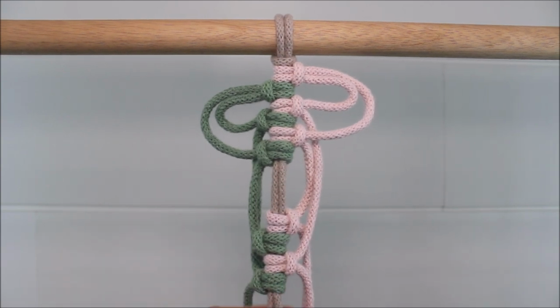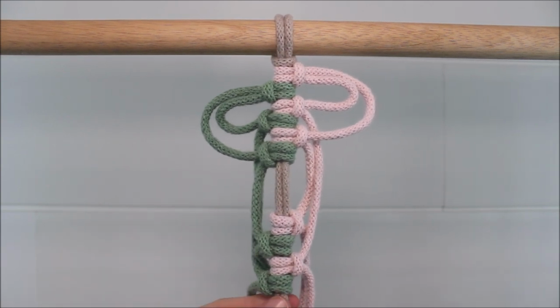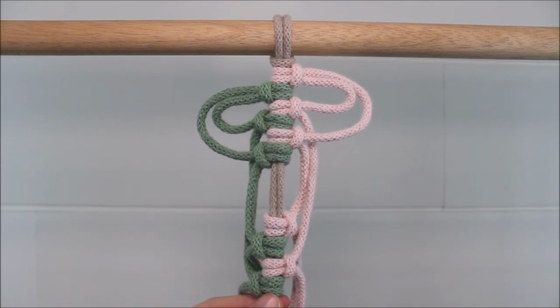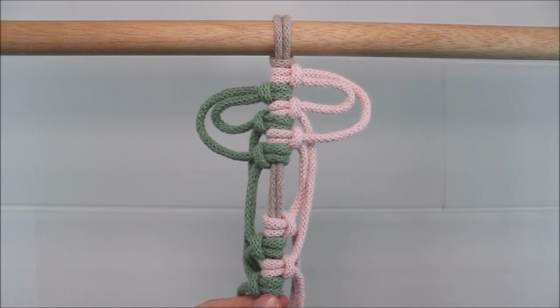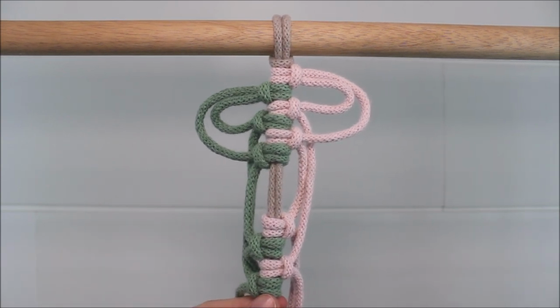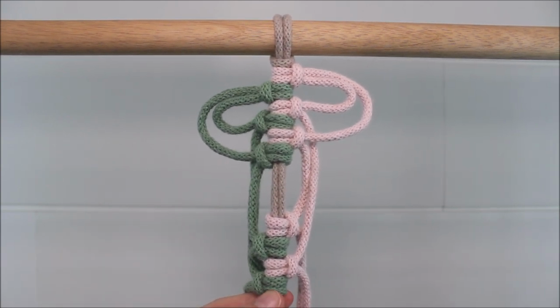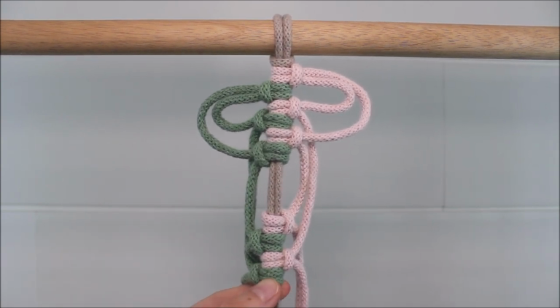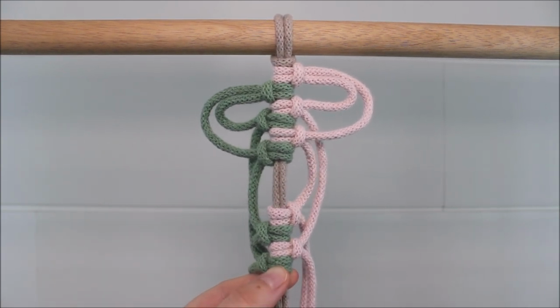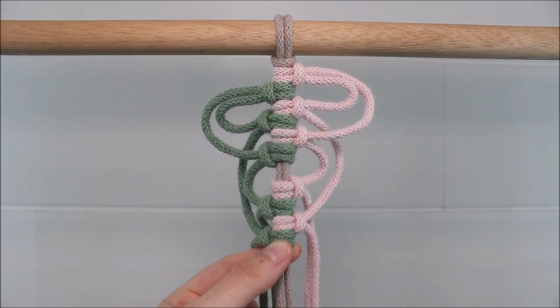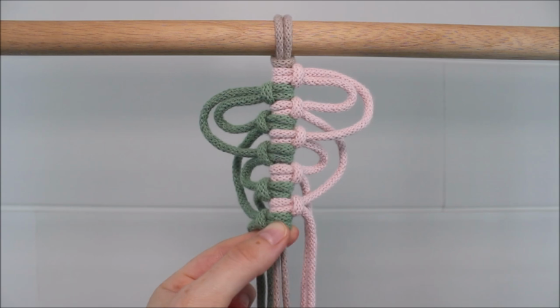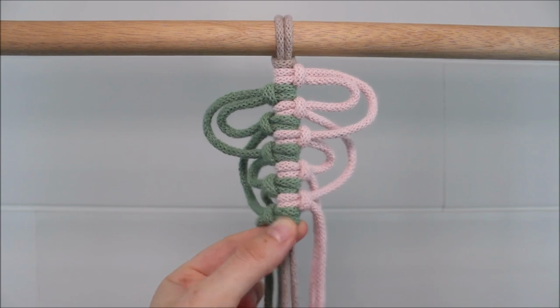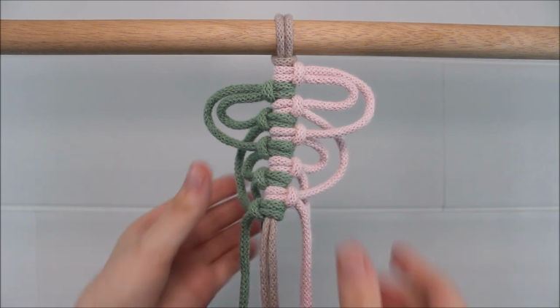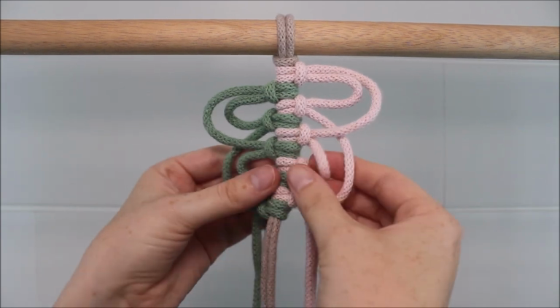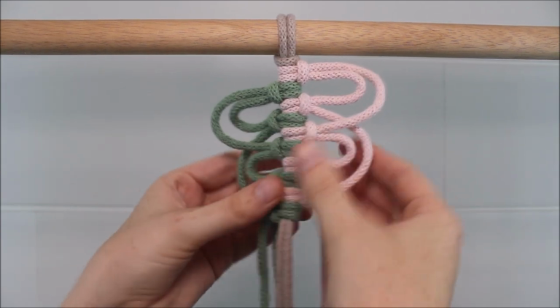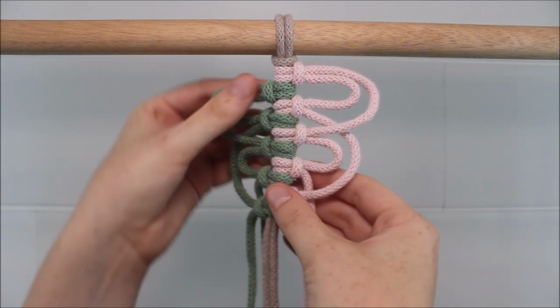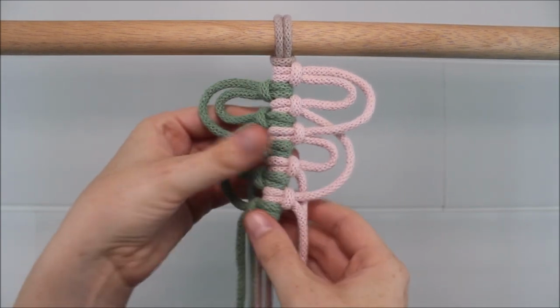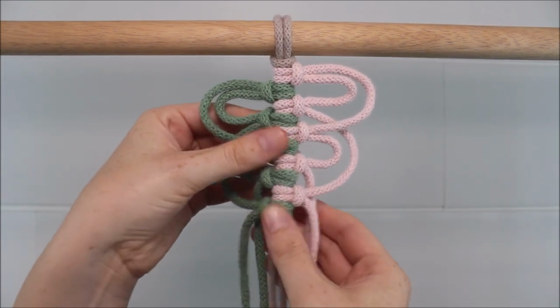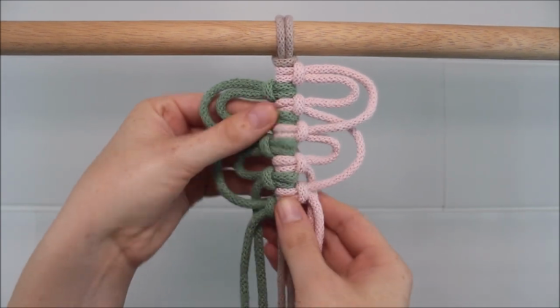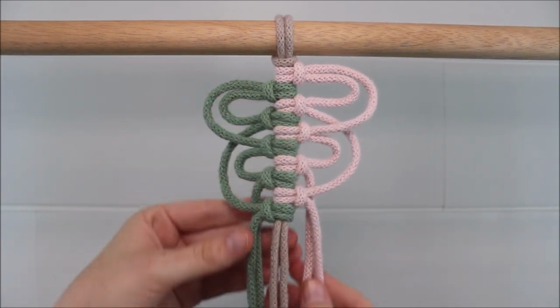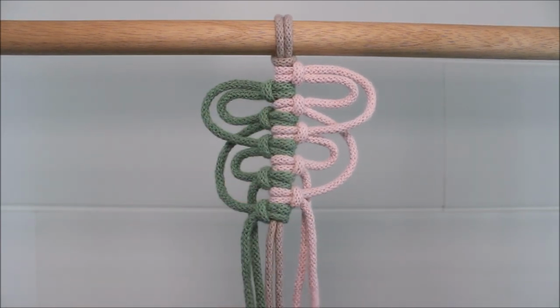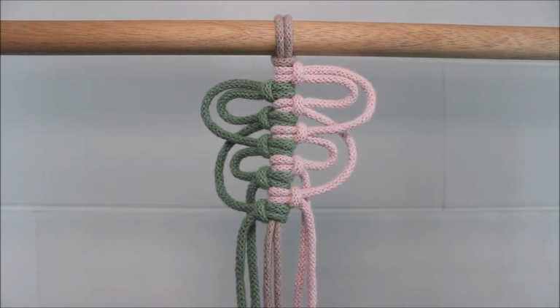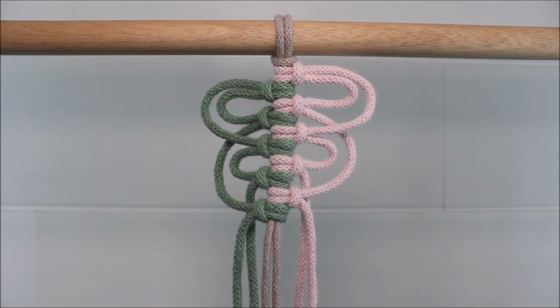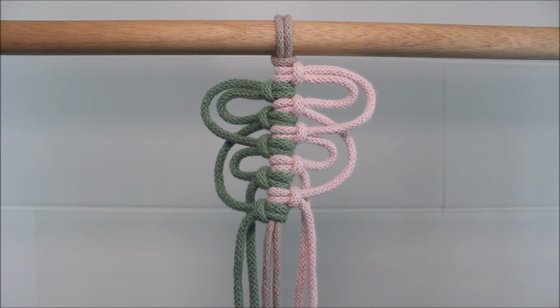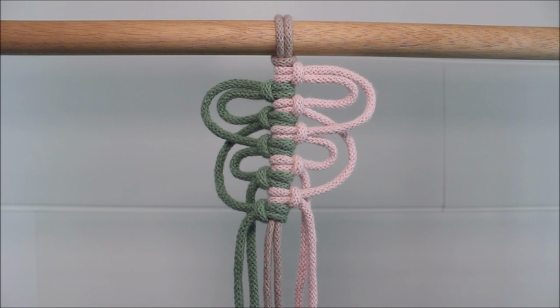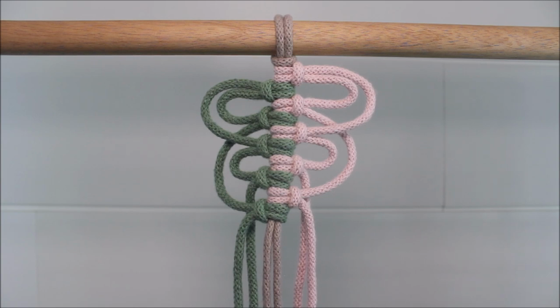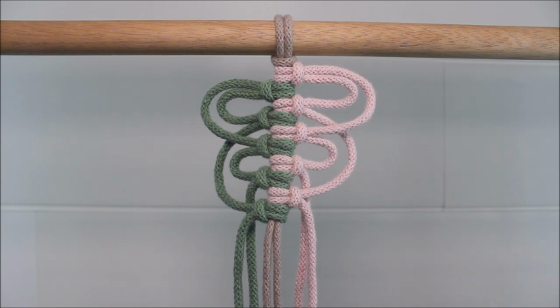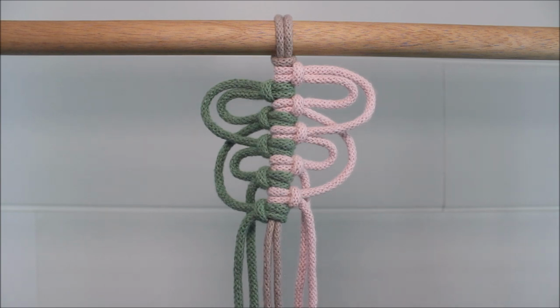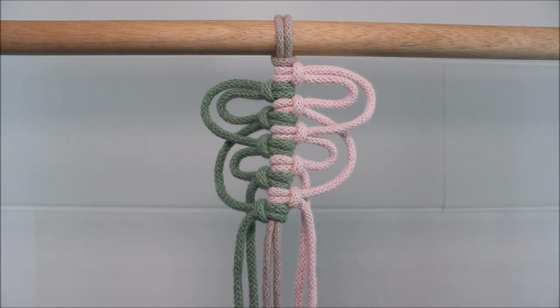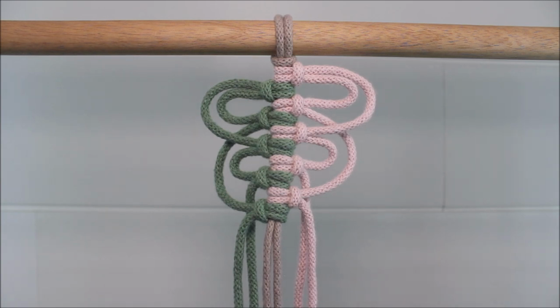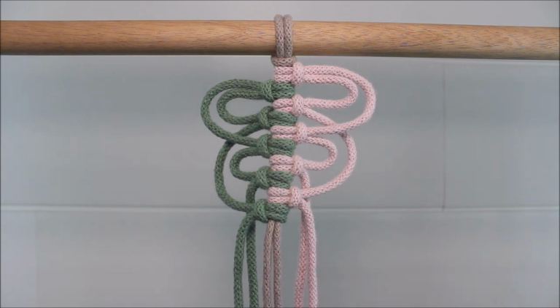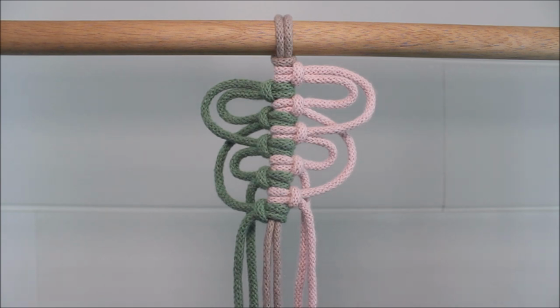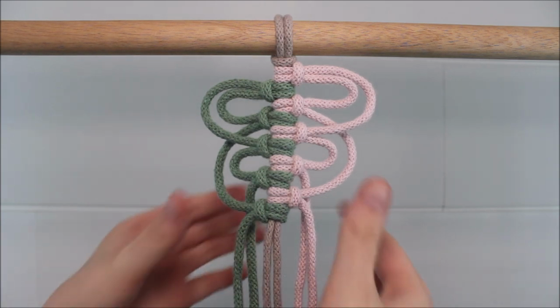Once you tie that last vertical lark's head knot, just push them up towards the other knots. Just like that. You can keep repeating this pattern as many times as you would like.